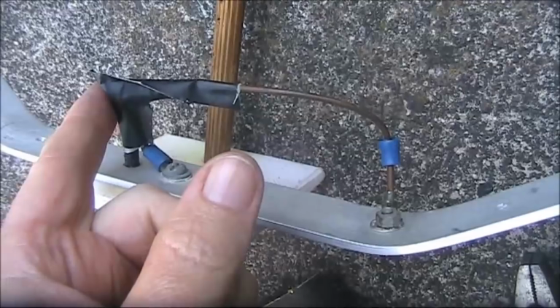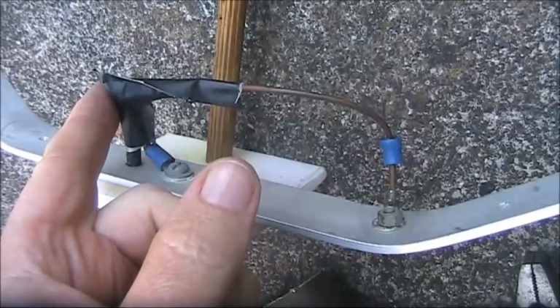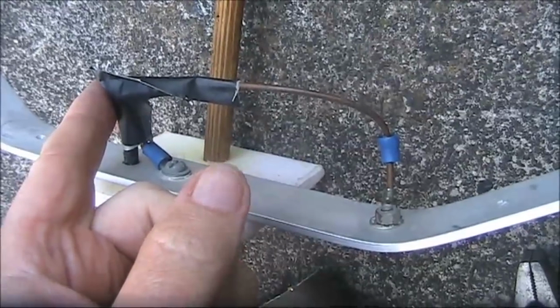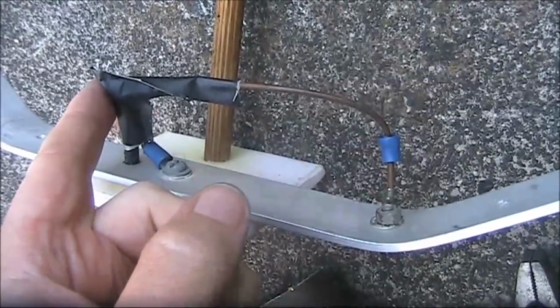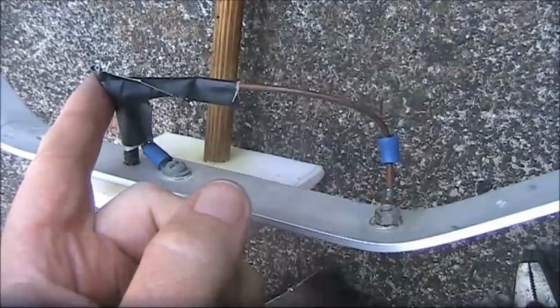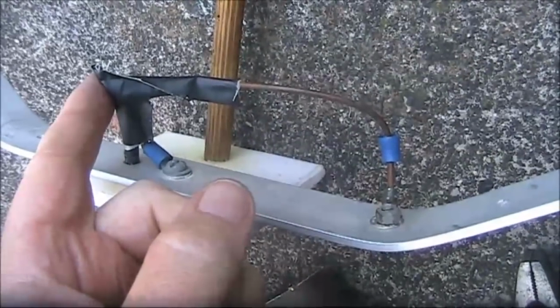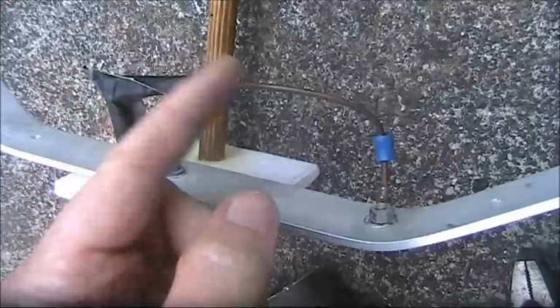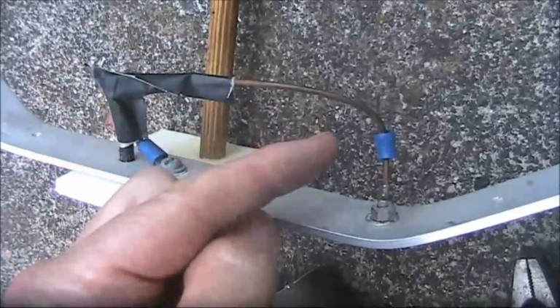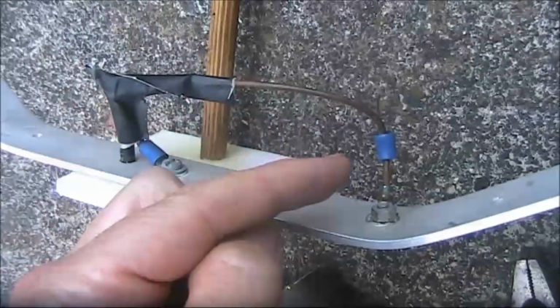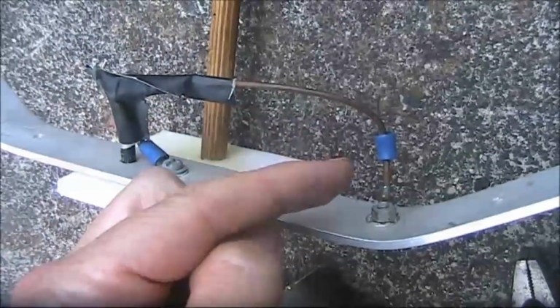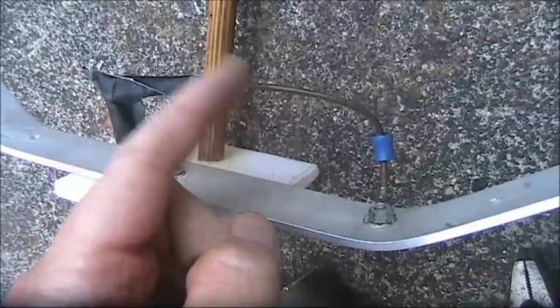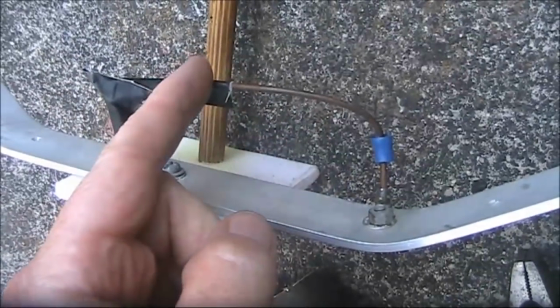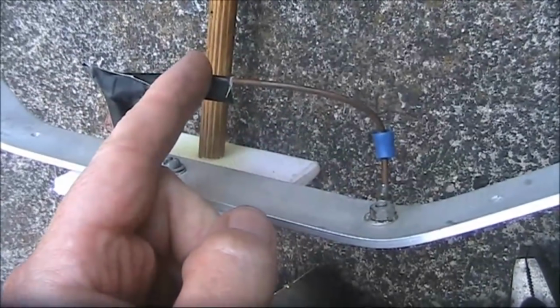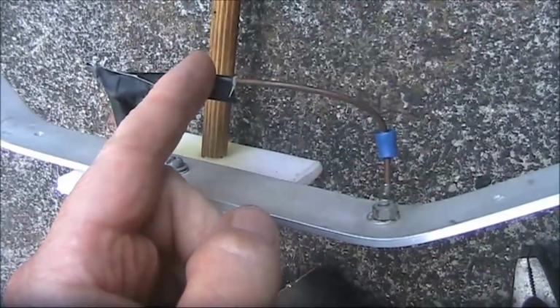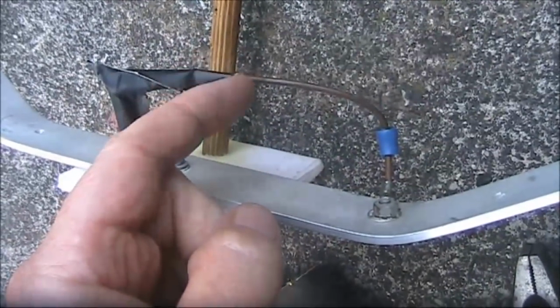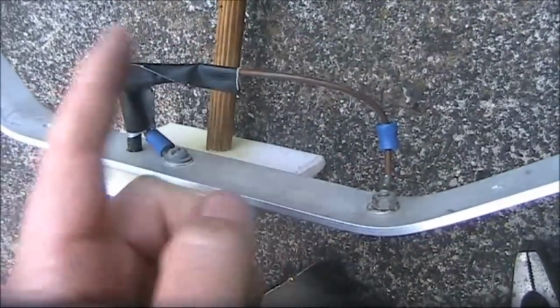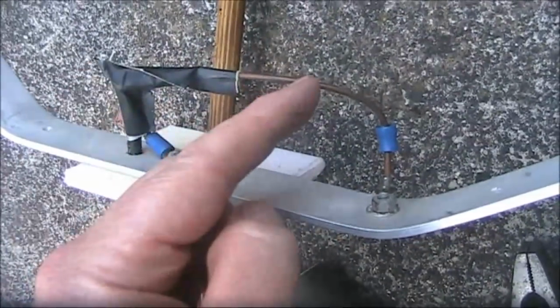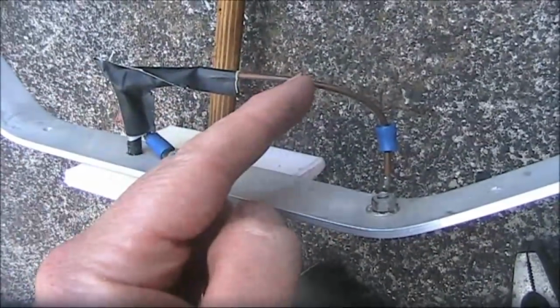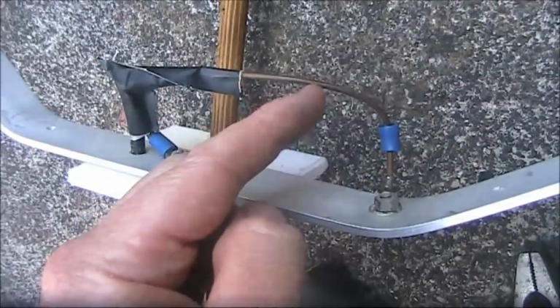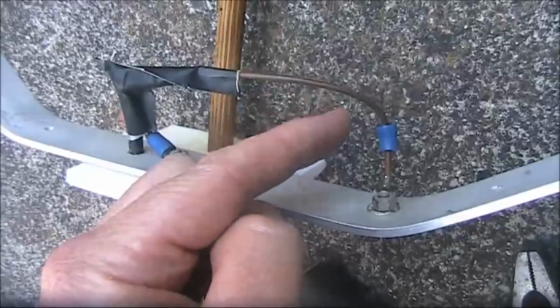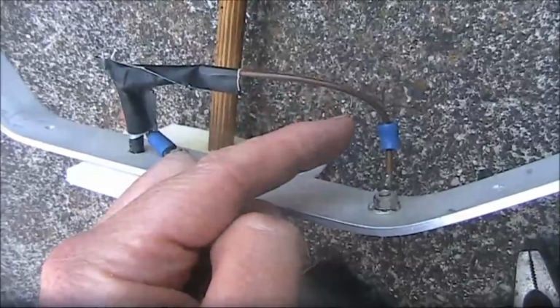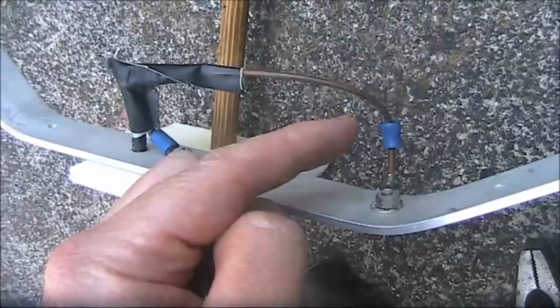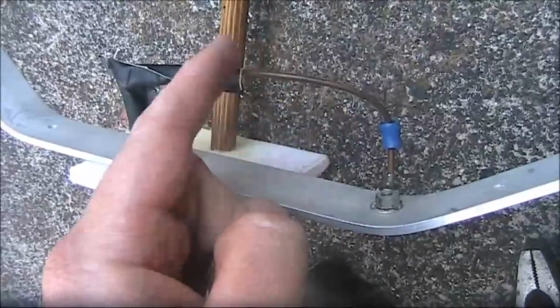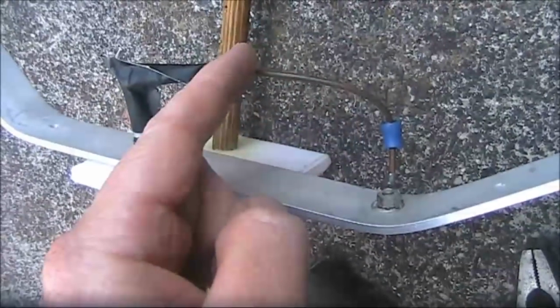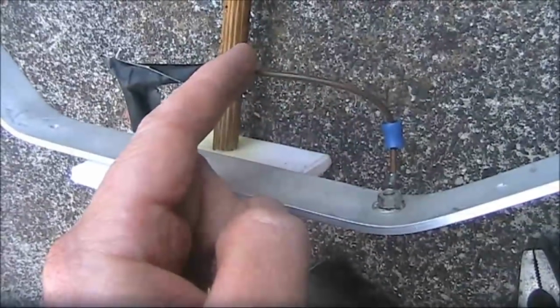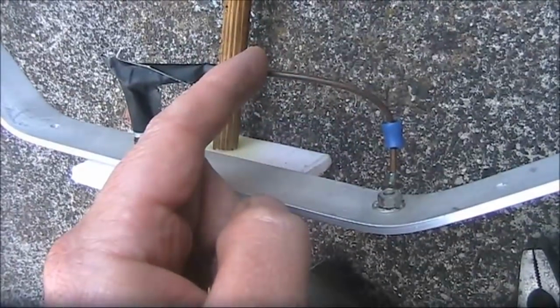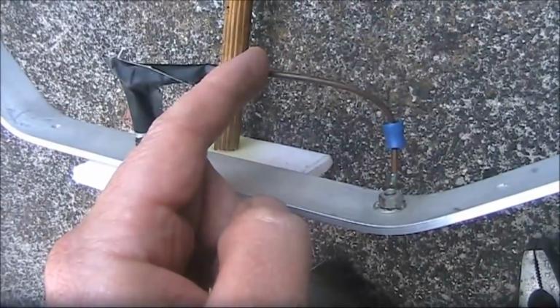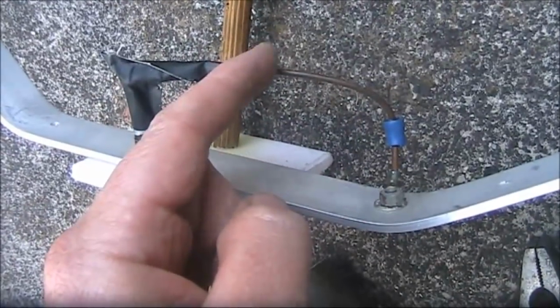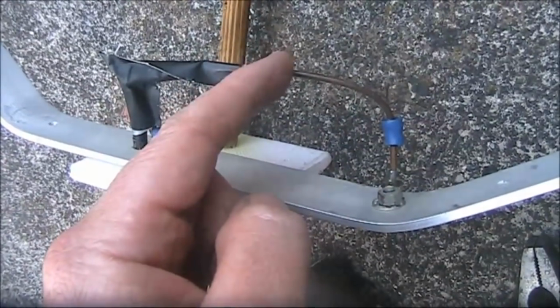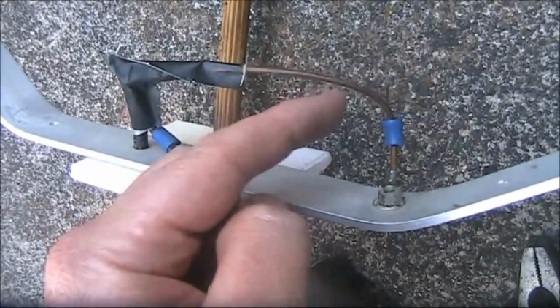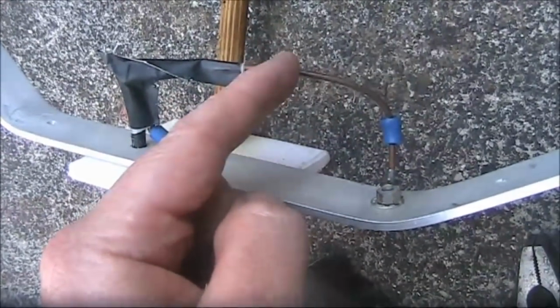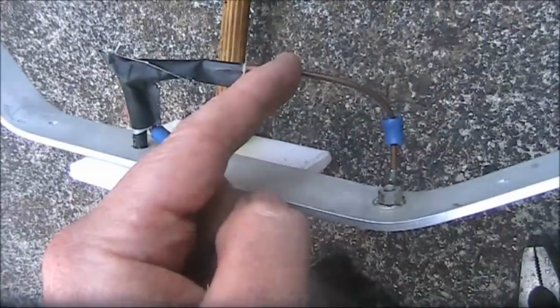I then realised that this bit, the gamma-style feed system, was bent out of shape. It's stiff wire, but it's still bendable. Bending it about two centimetres resulted in the following change.